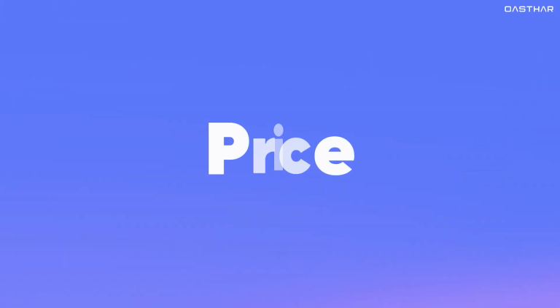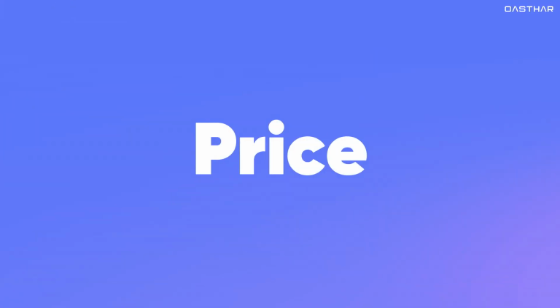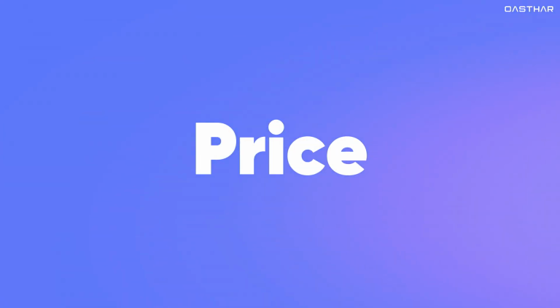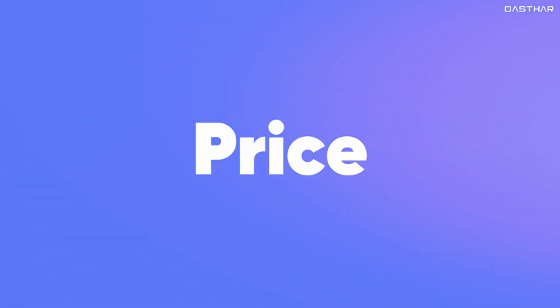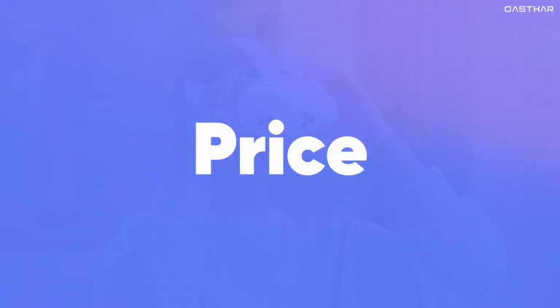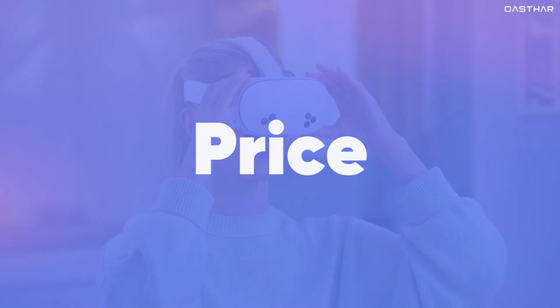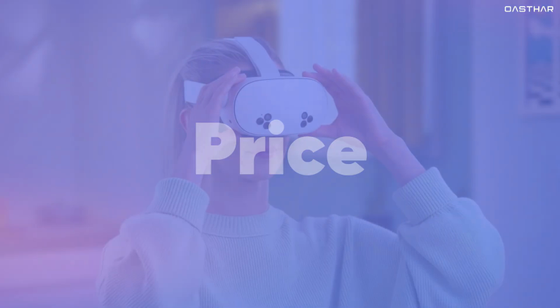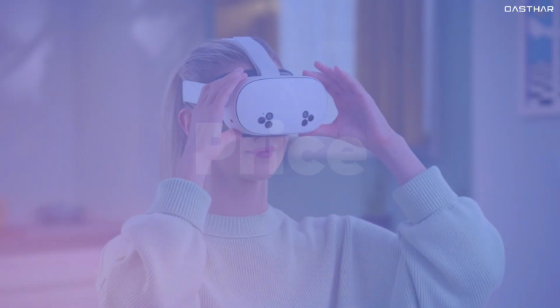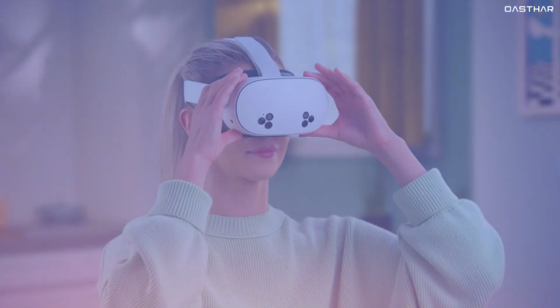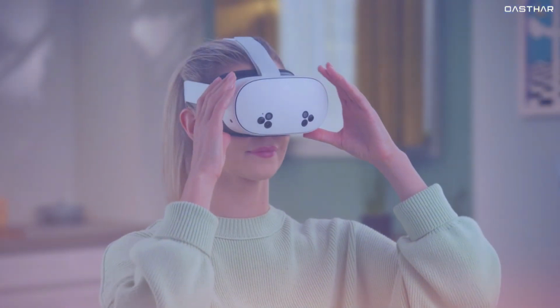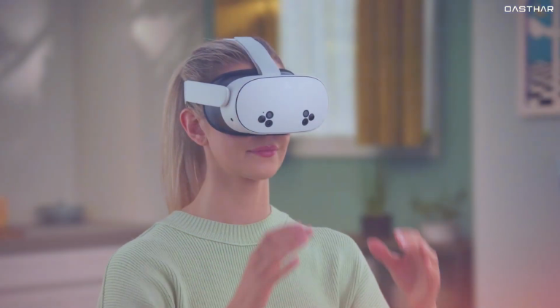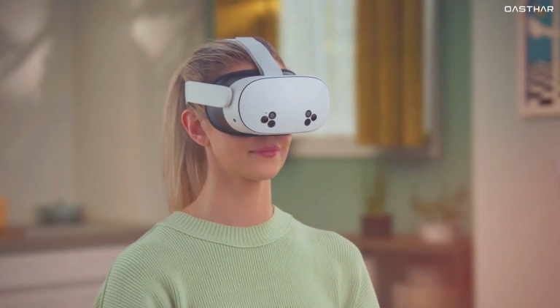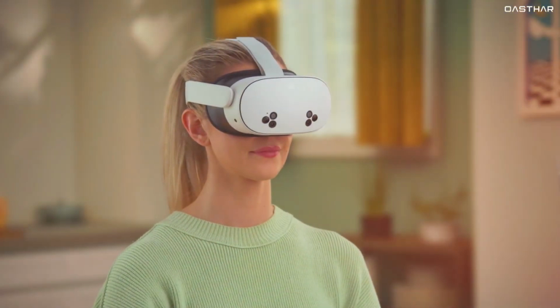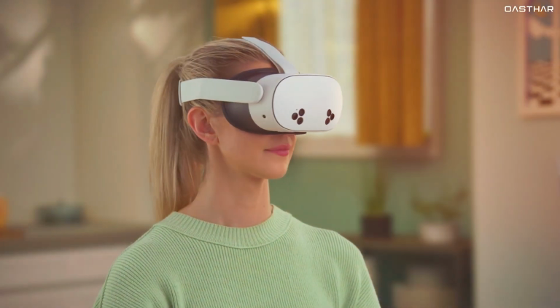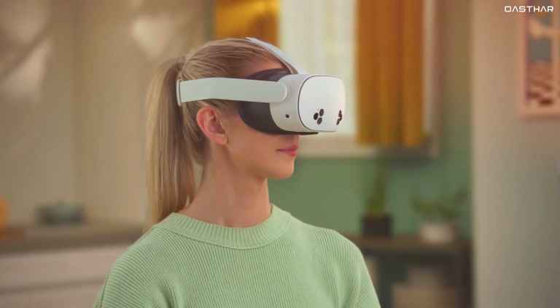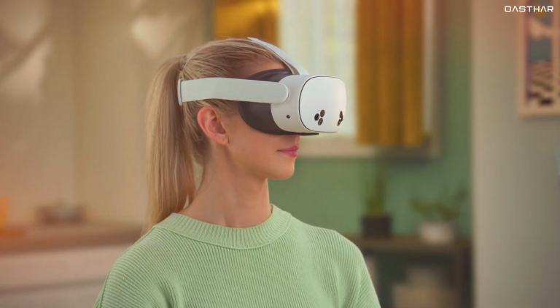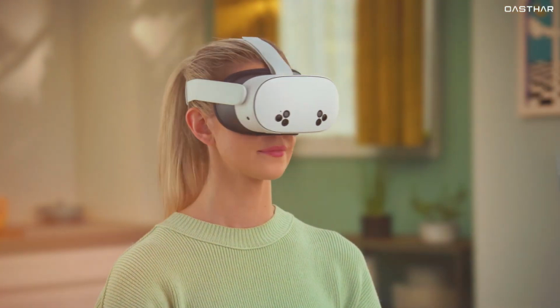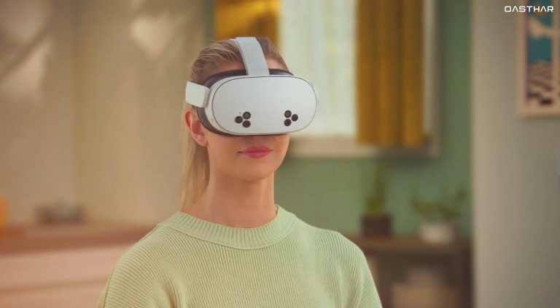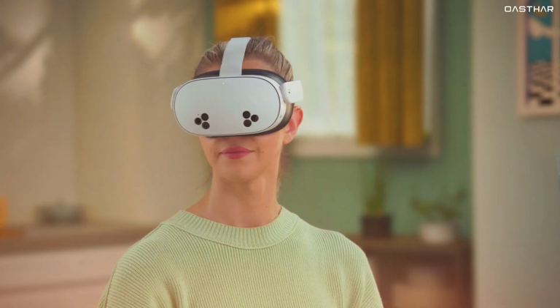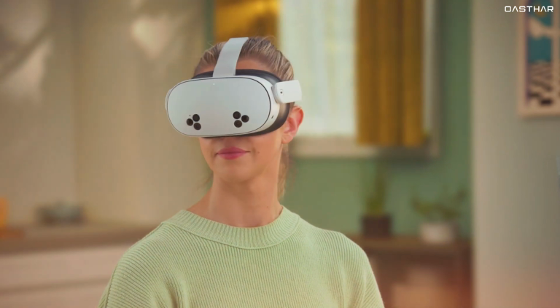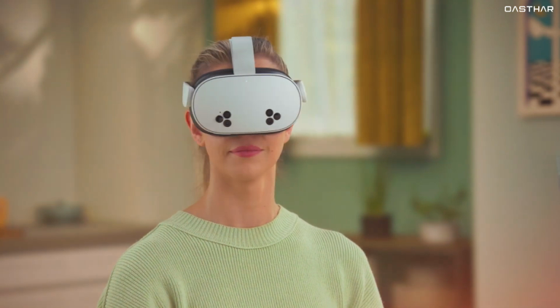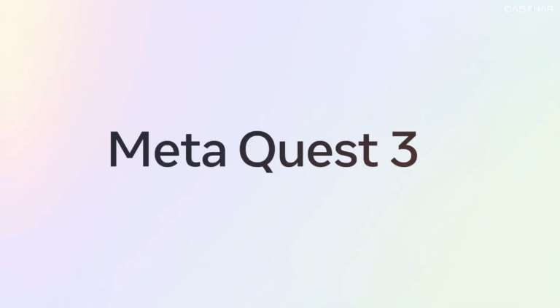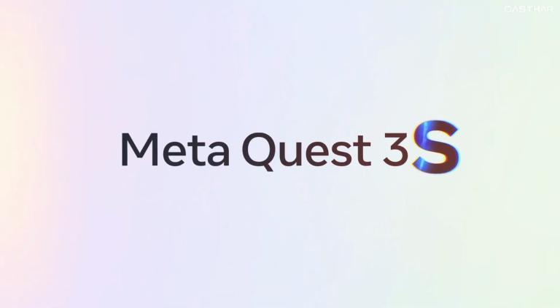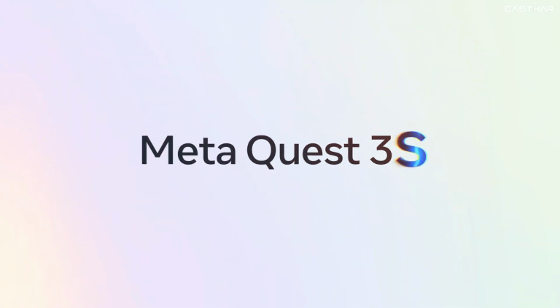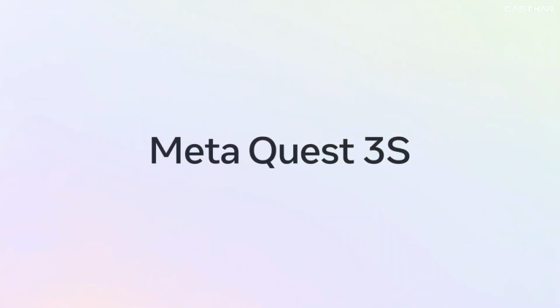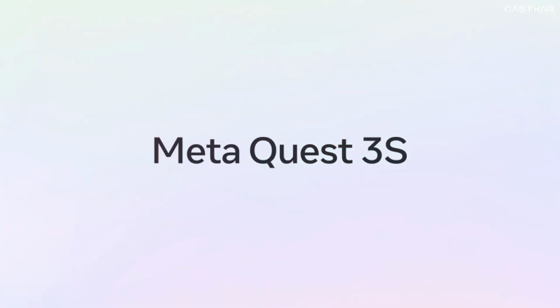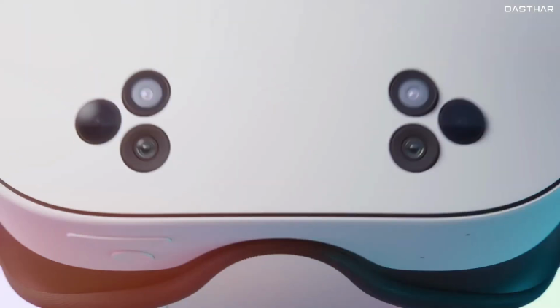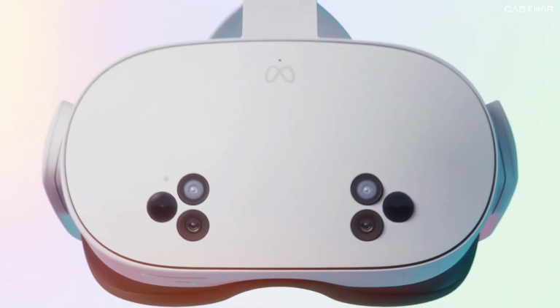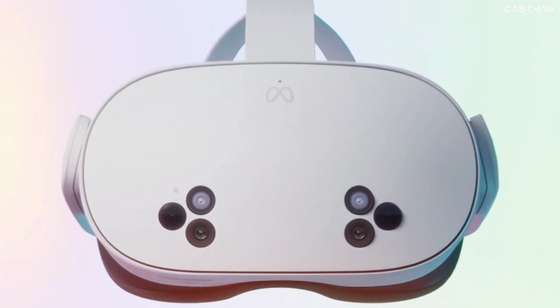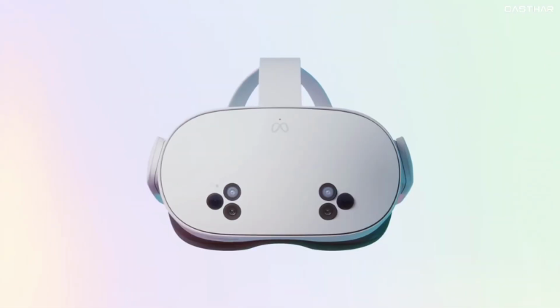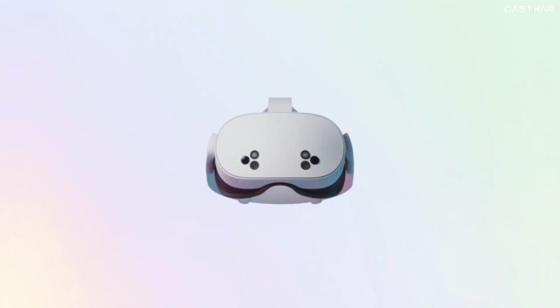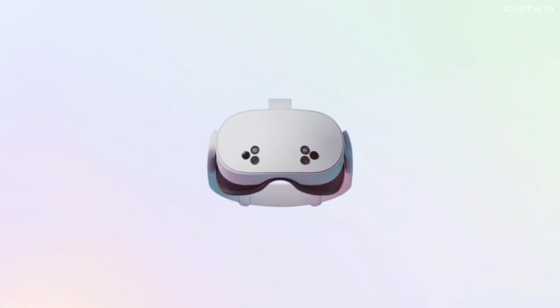When it comes to price, this is where things really start to diverge. Meta is clearly positioning the Quest 3S as the budget-friendly option. The Quest 3S will be available starting from October 15th with two versions.